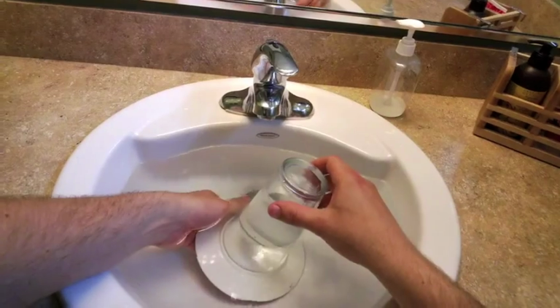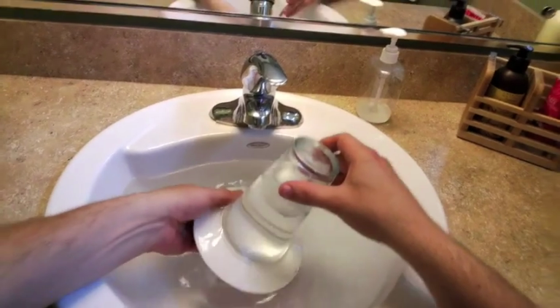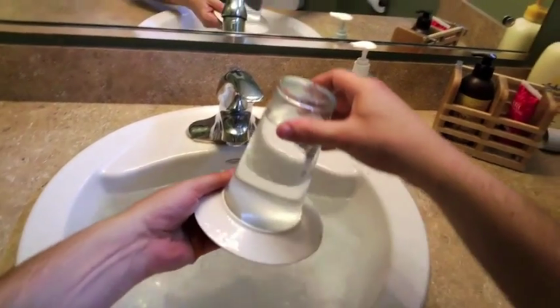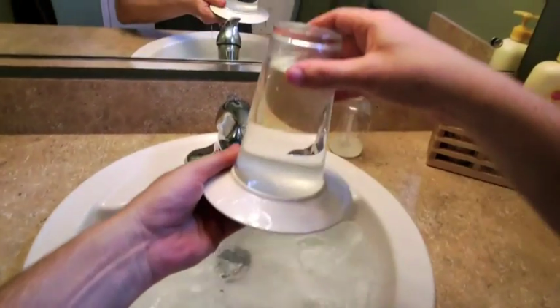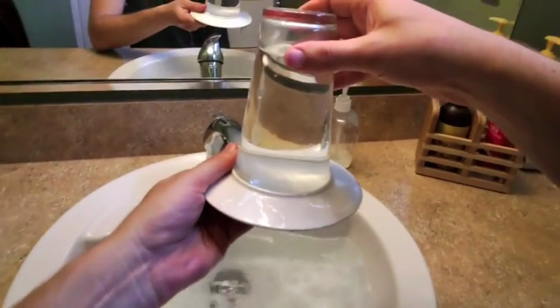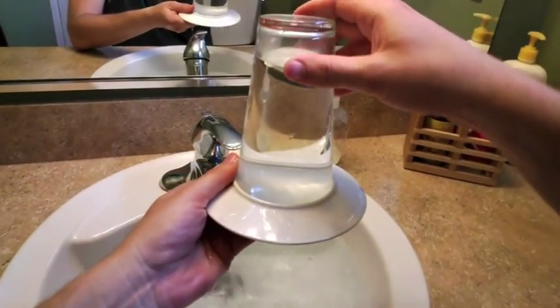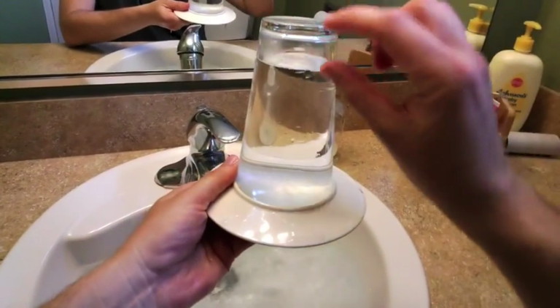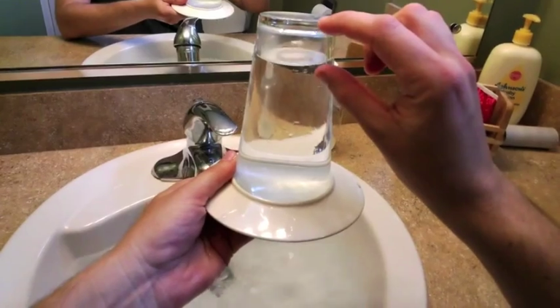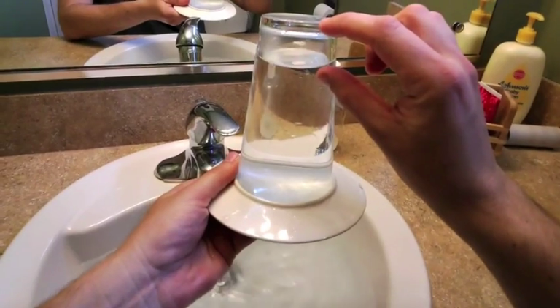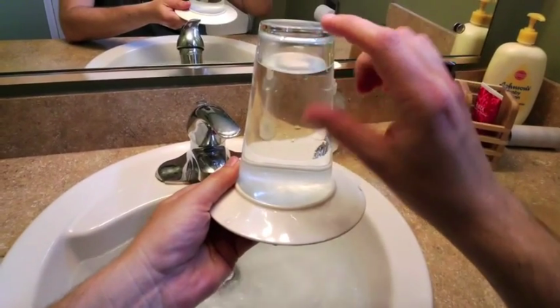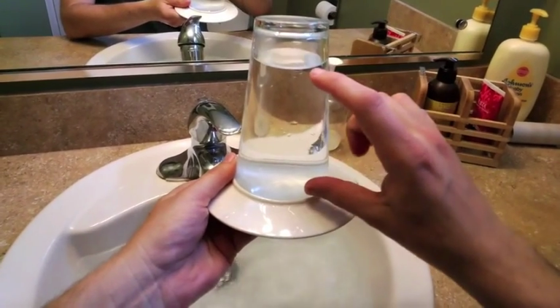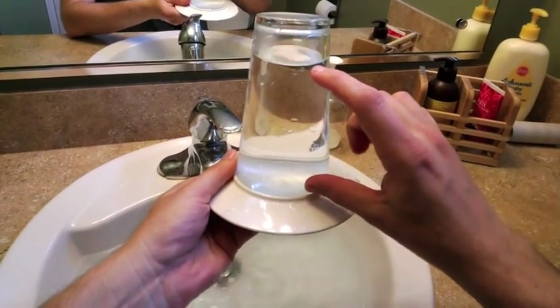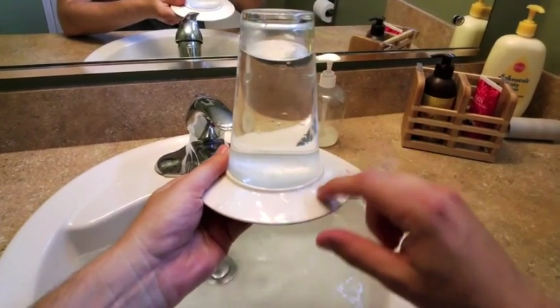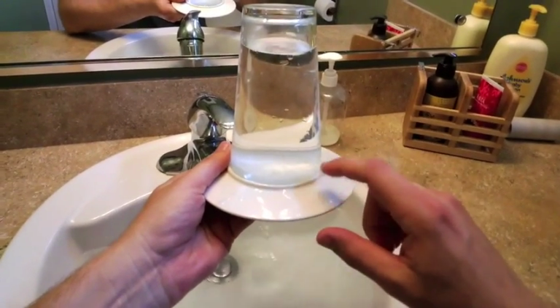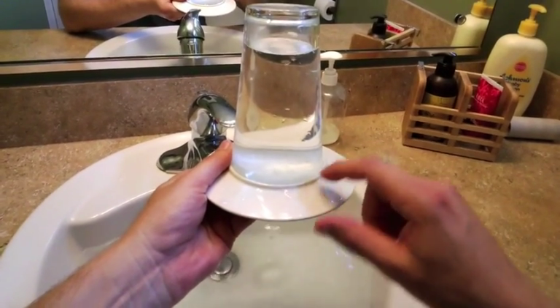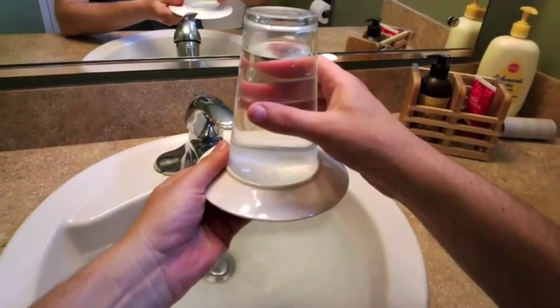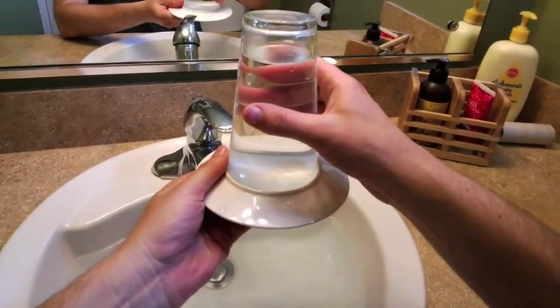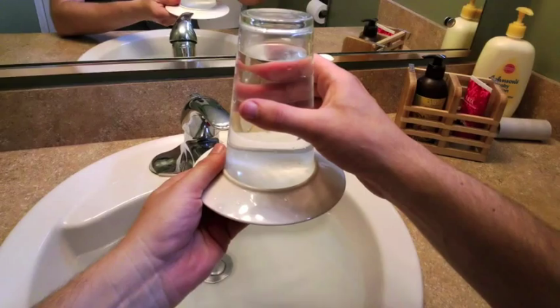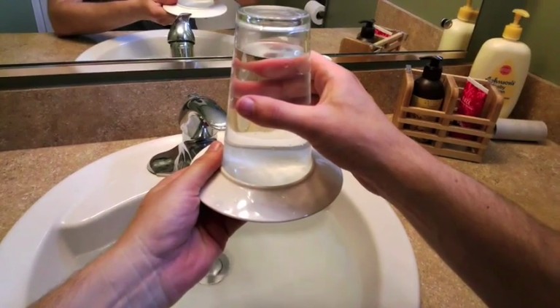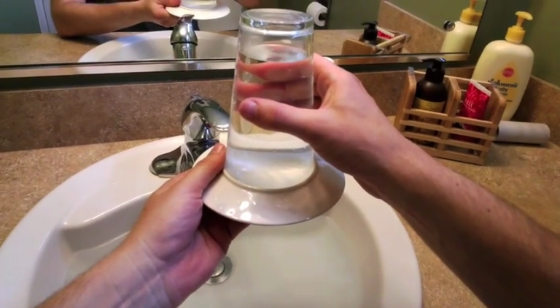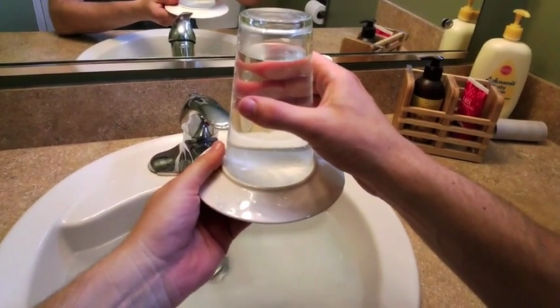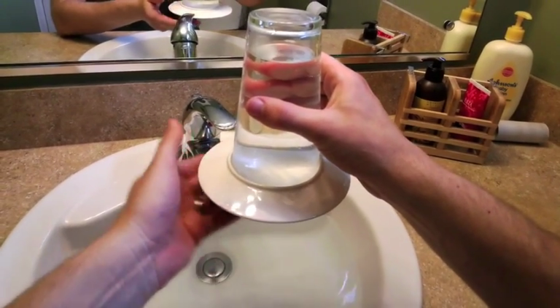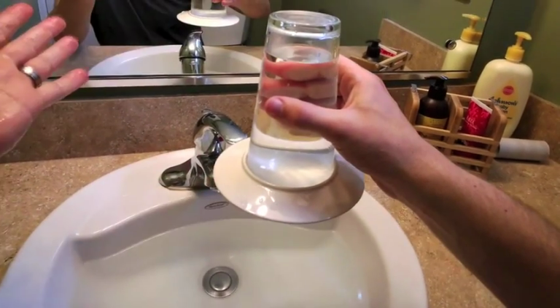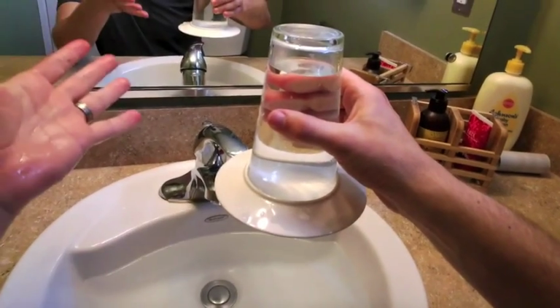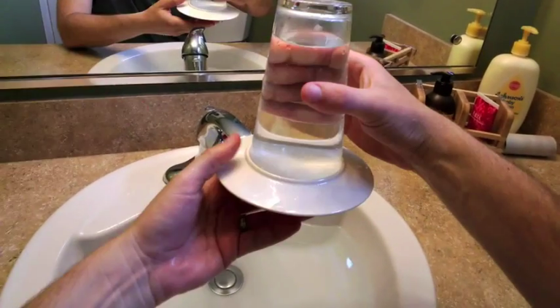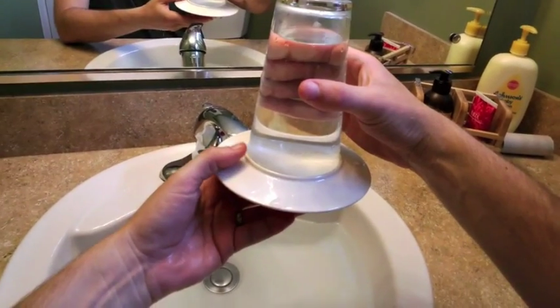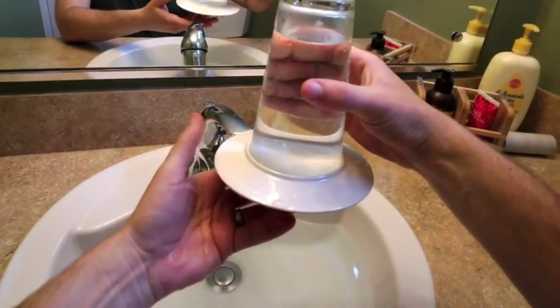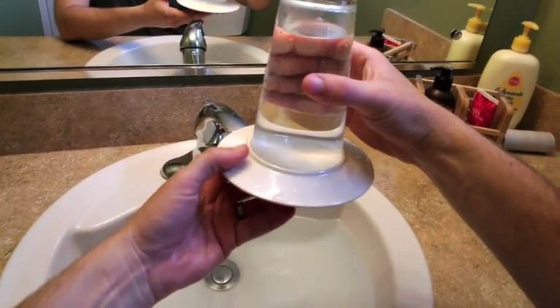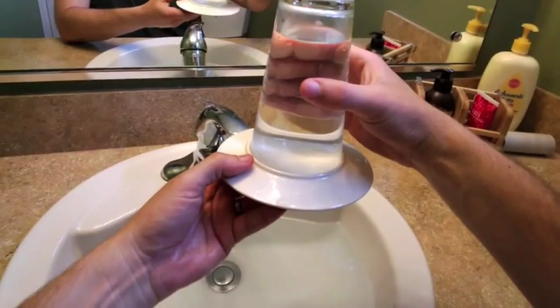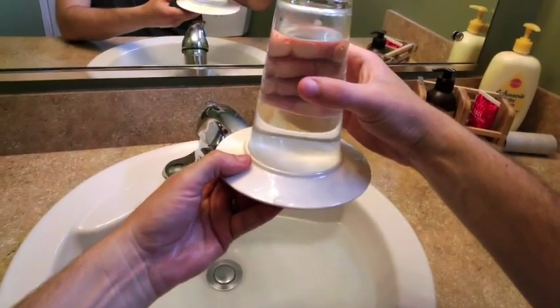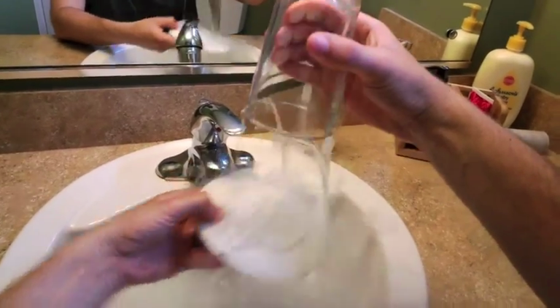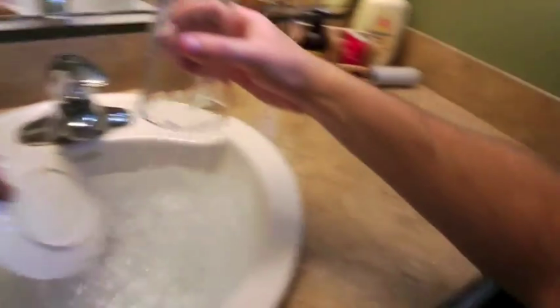Now I can lift the whole thing up out of the water. I still have some air and all my water, and this cup just sitting here. The amazing thing is that if I let it go — it's shocking. It's not glued on, it's not taped on. I can pull it off.